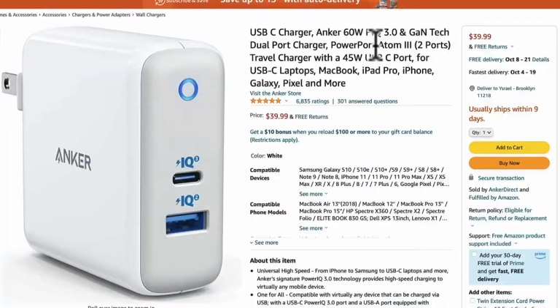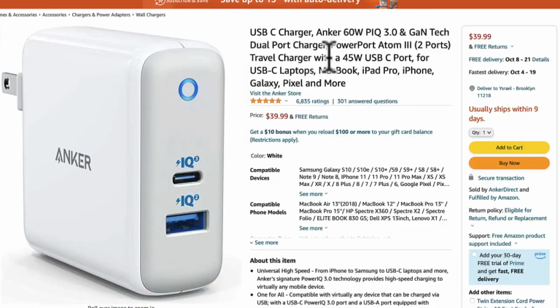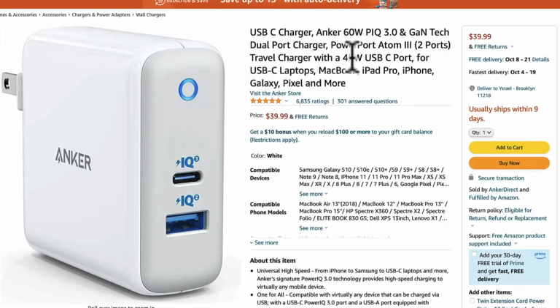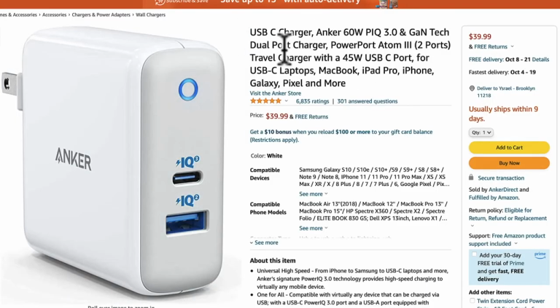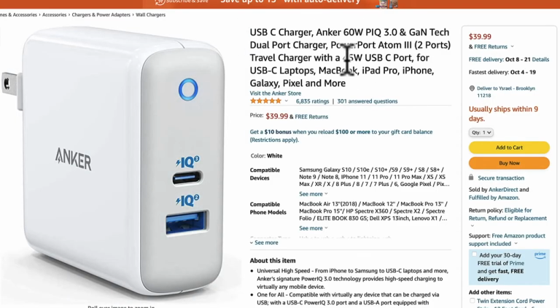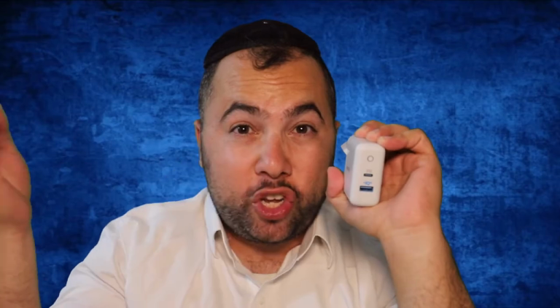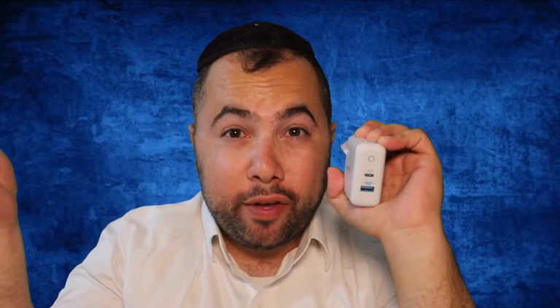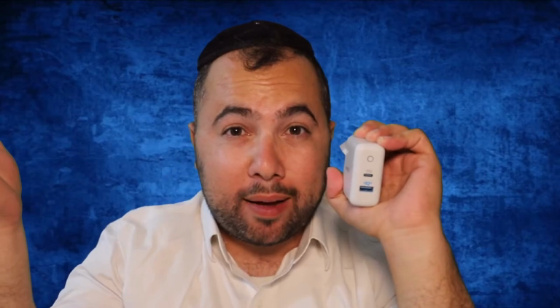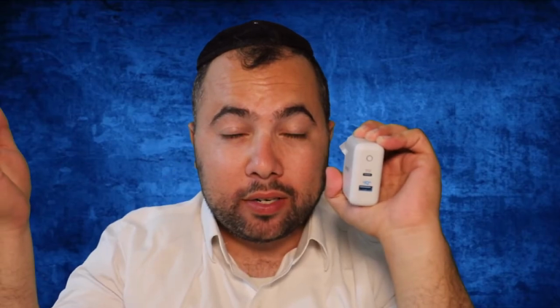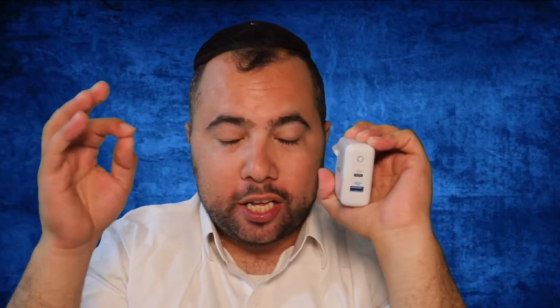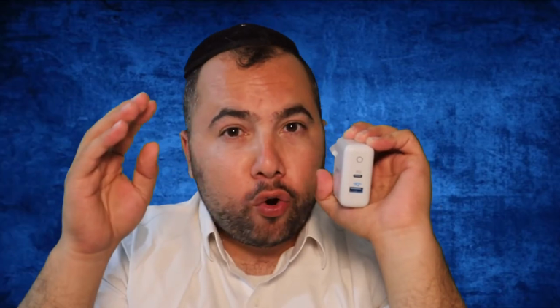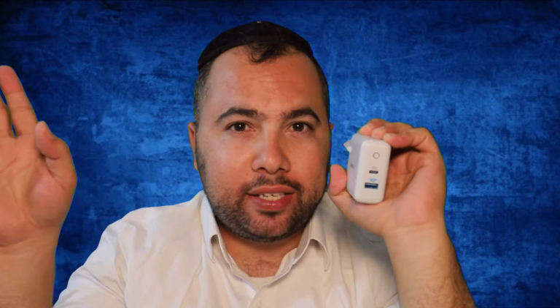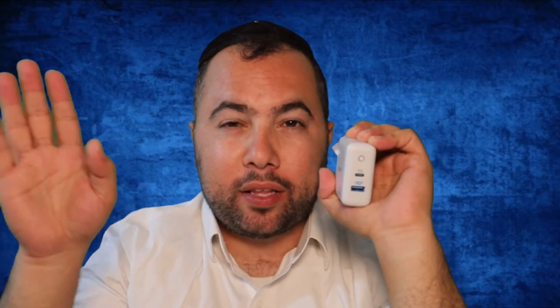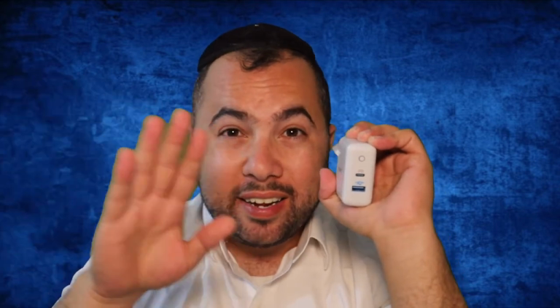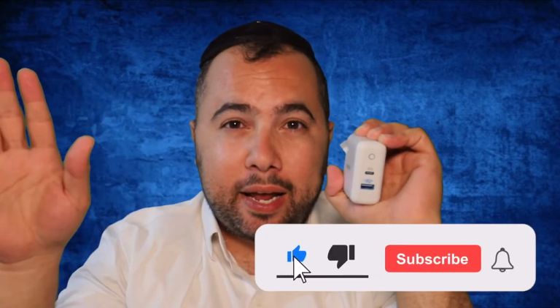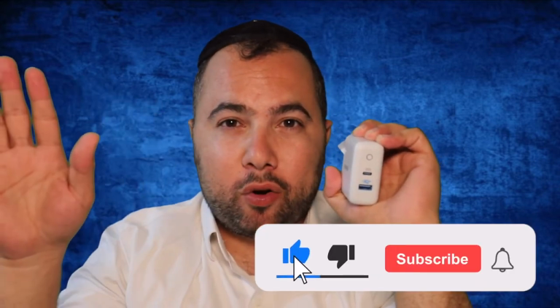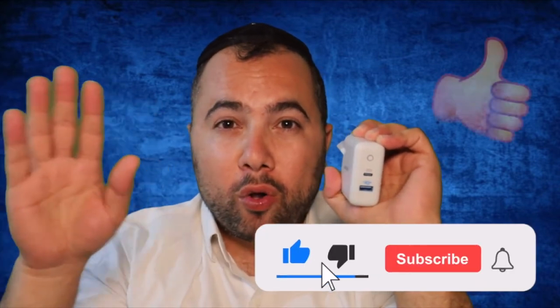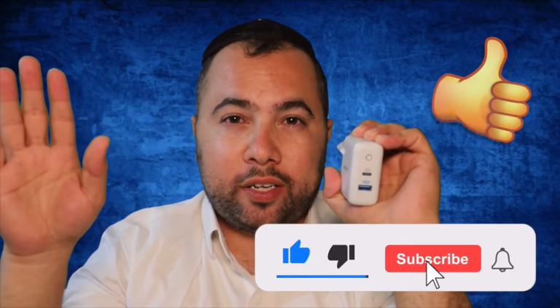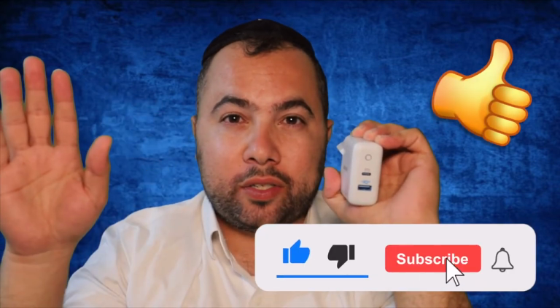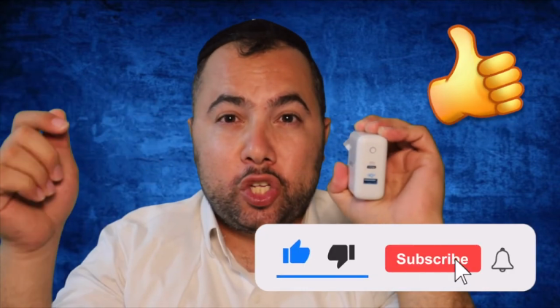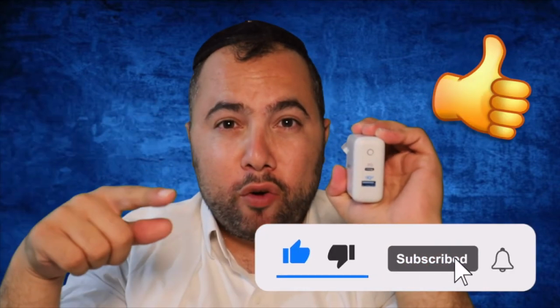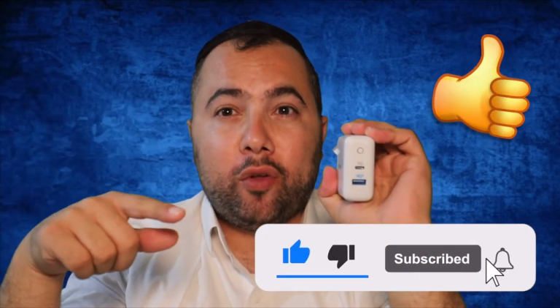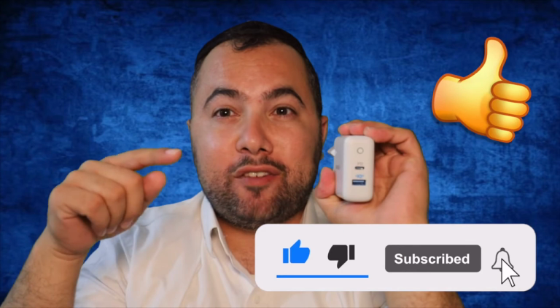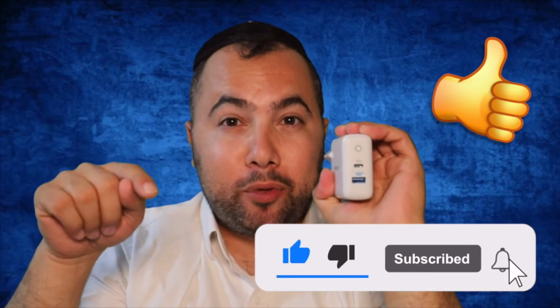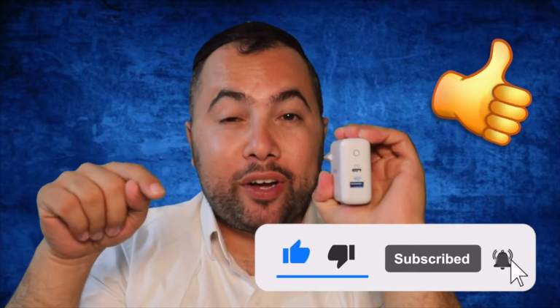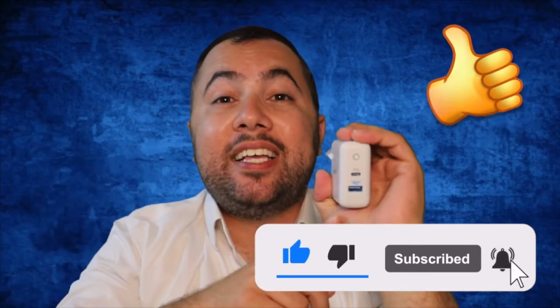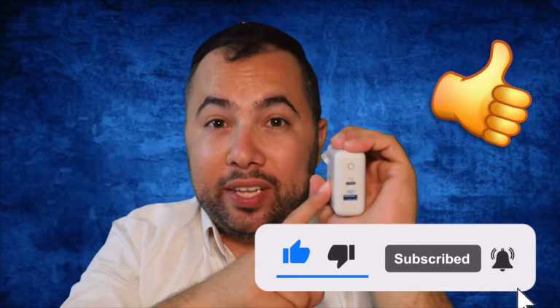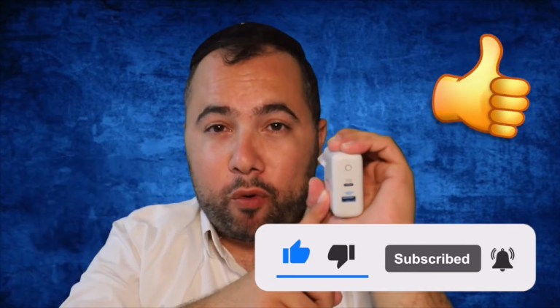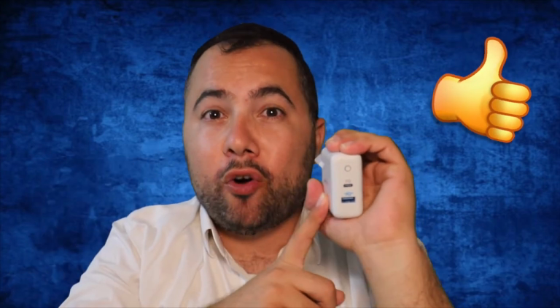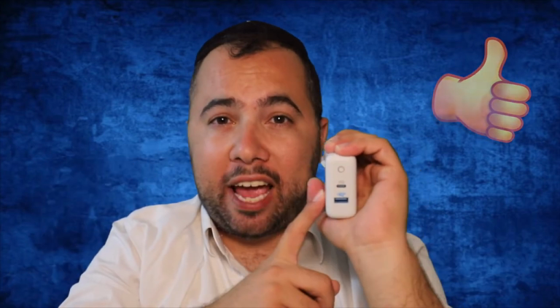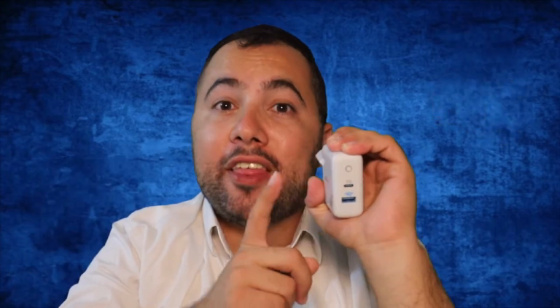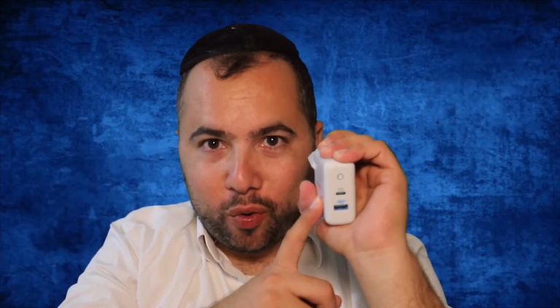You can buy it with confidence because from my experience it is doing a great job. Check the reviews on Amazon — they are going crazy about it, 99% positive from all customers. Thank you for following this video. See you in the next helpful tech video — thank you for watching!